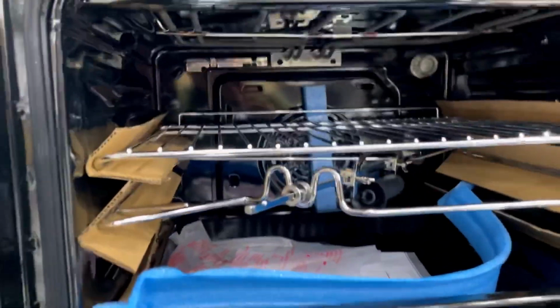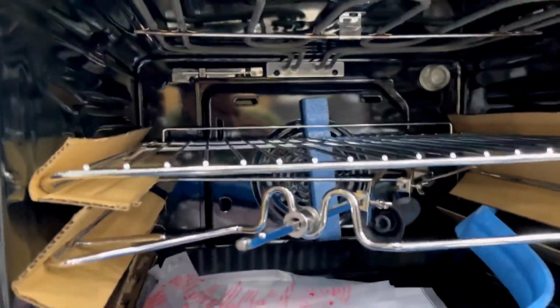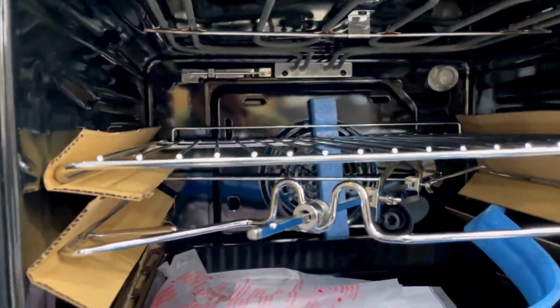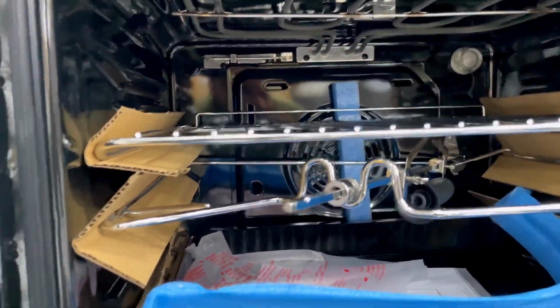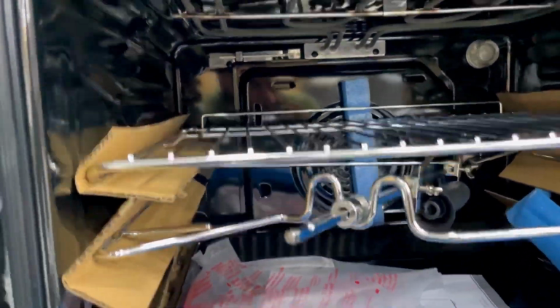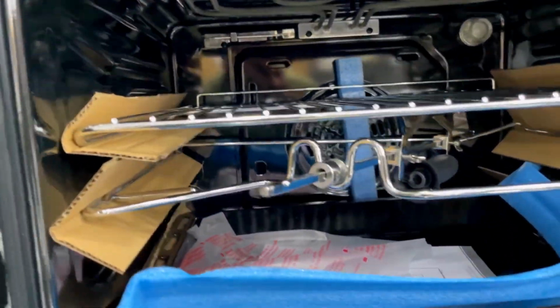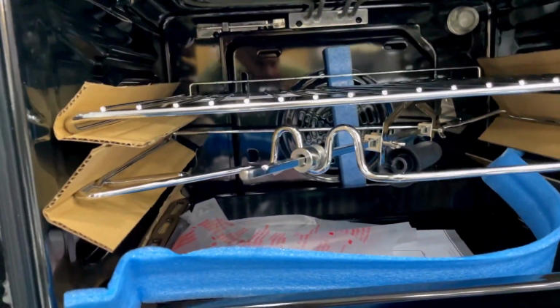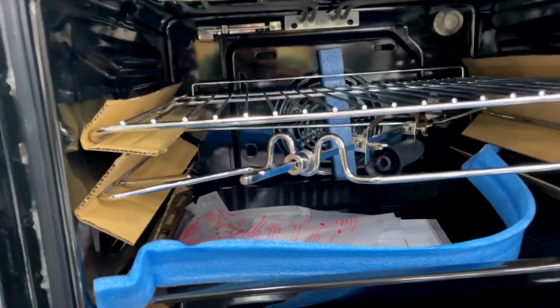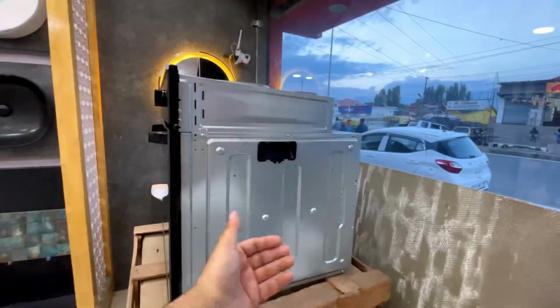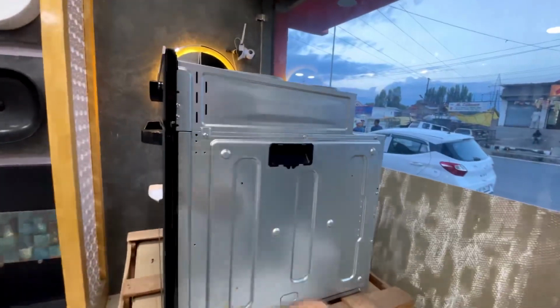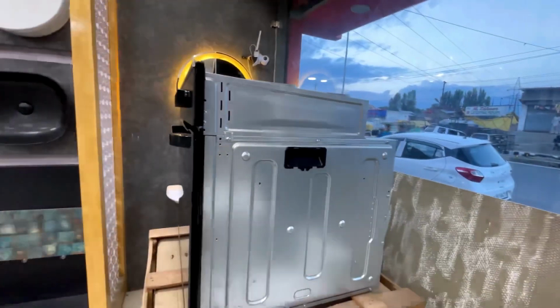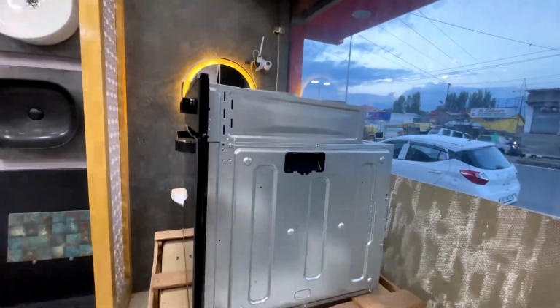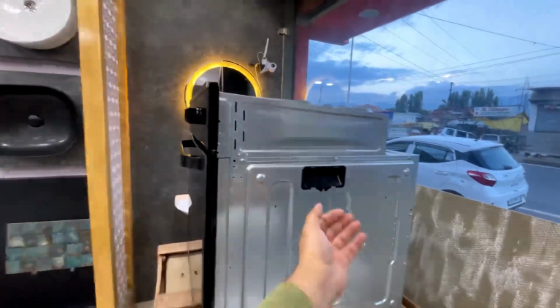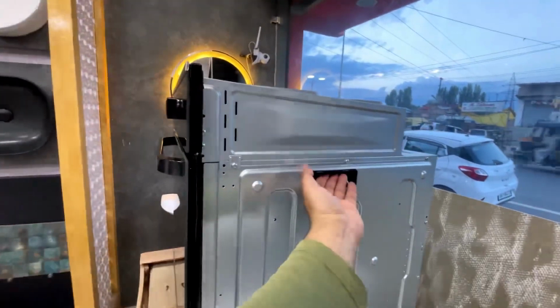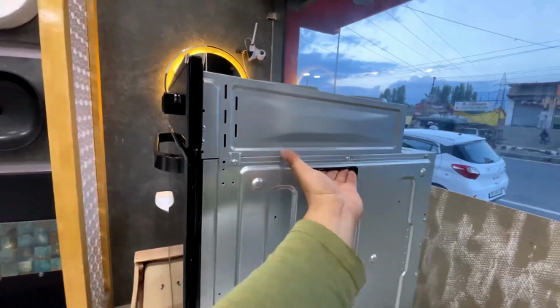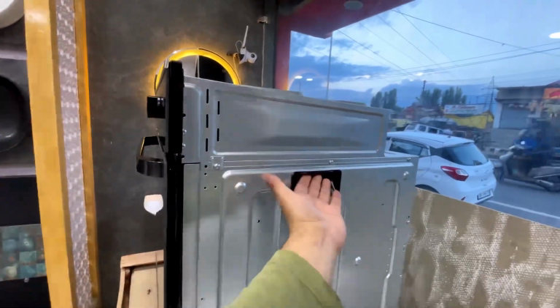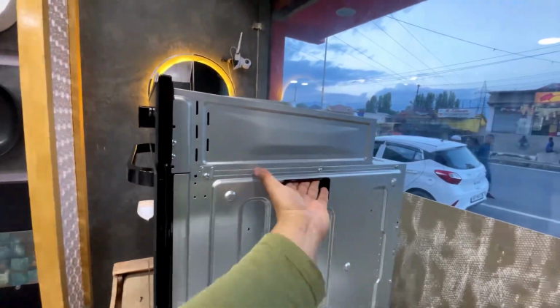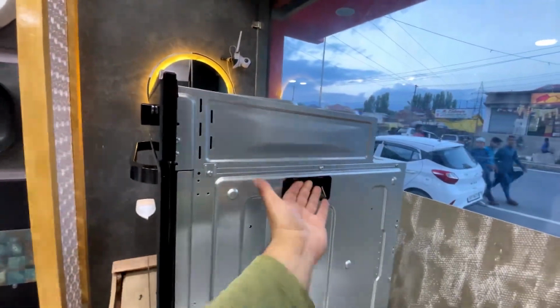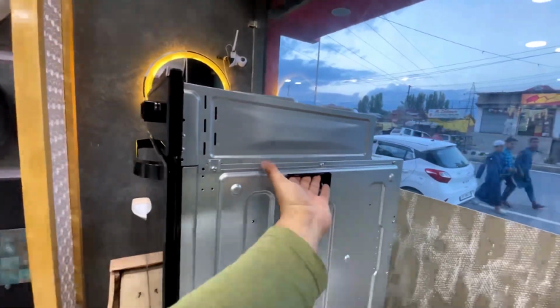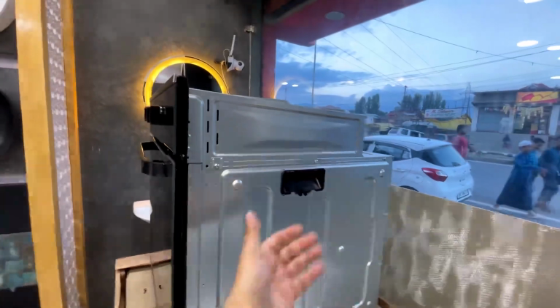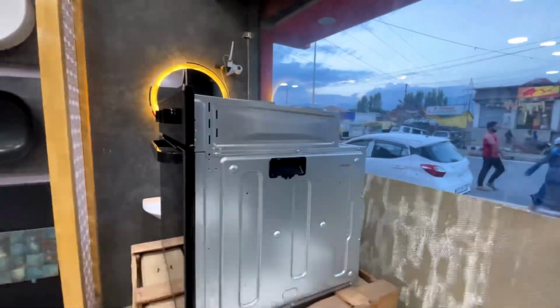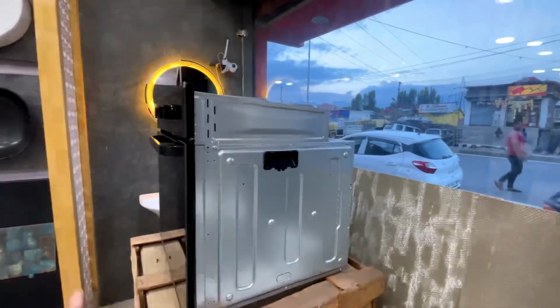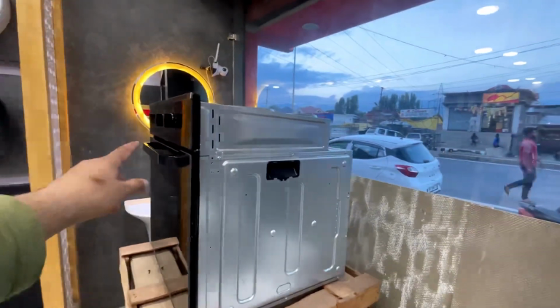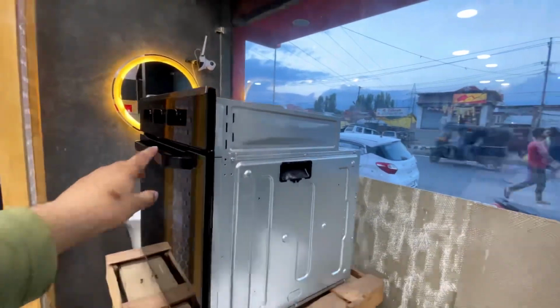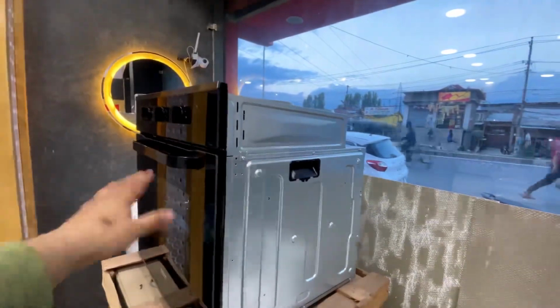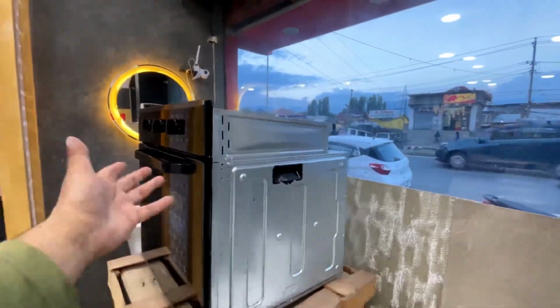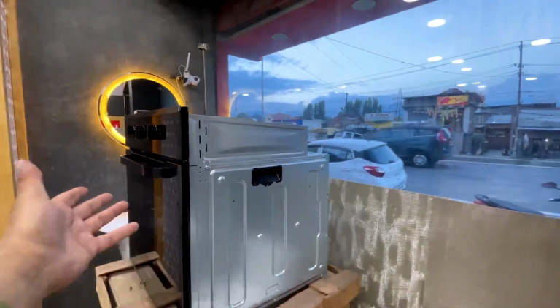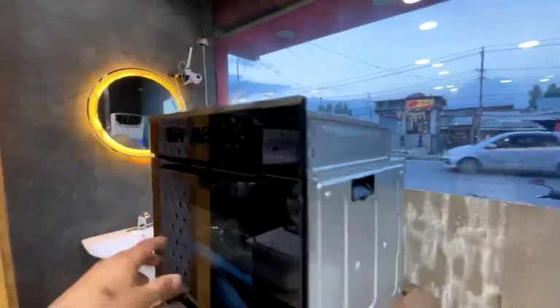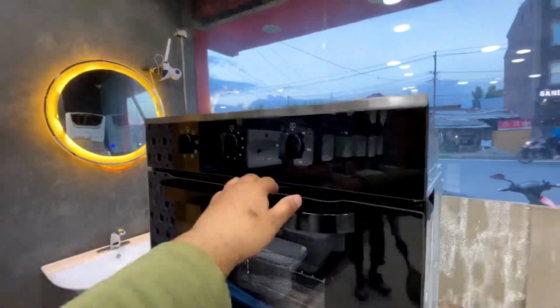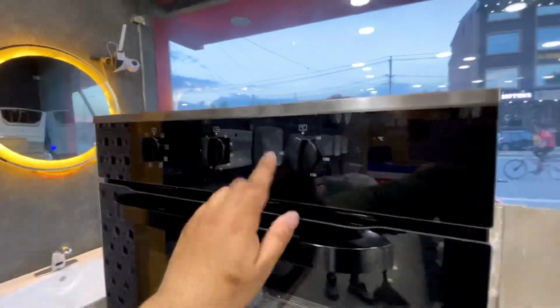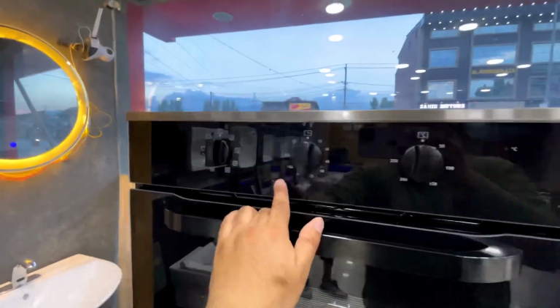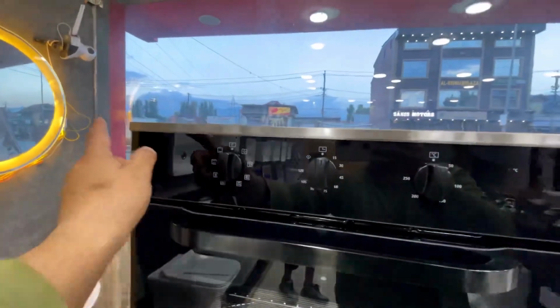Inside the oven, the pan also has a useful feature — you can take it out by hand and carry it. I hope you liked the video. If you did, please like, share, and subscribe.